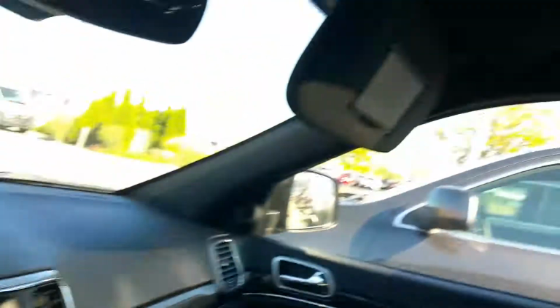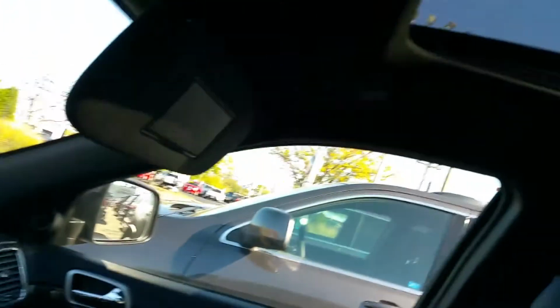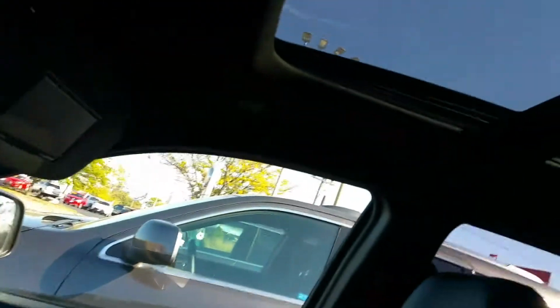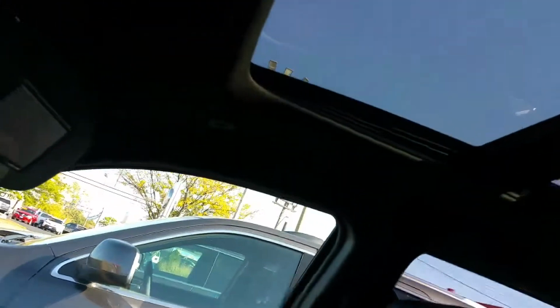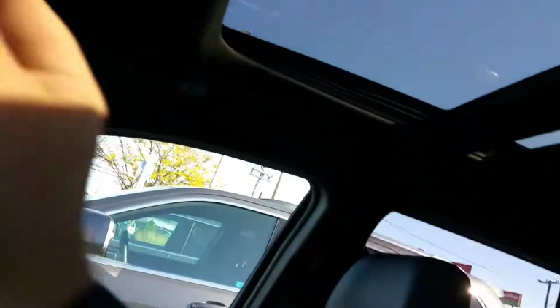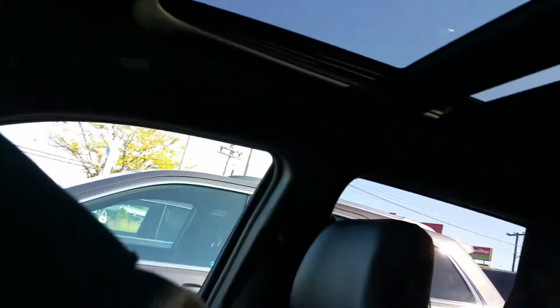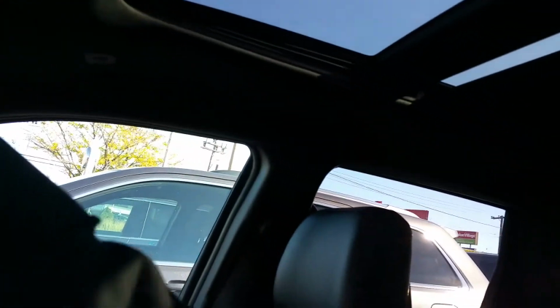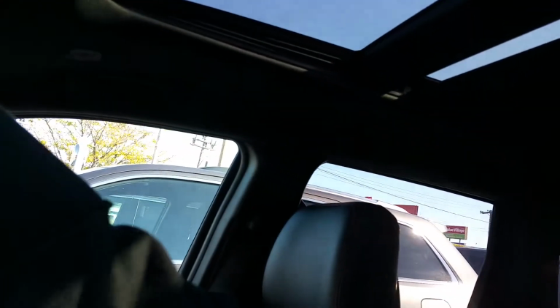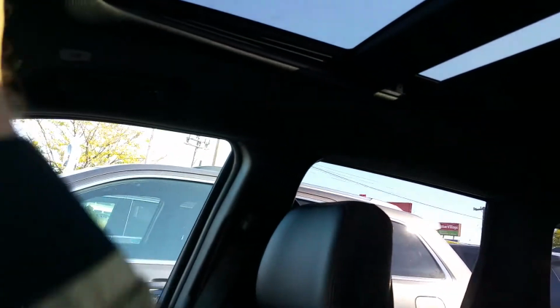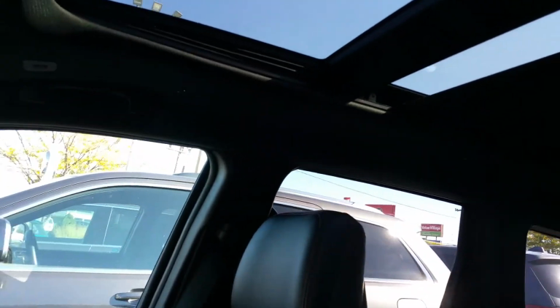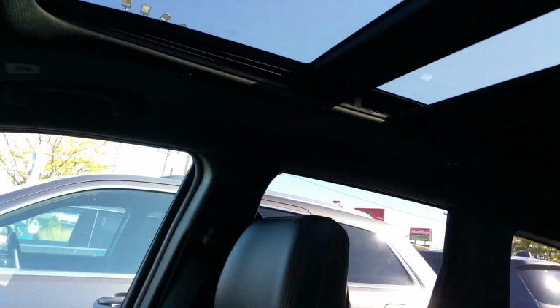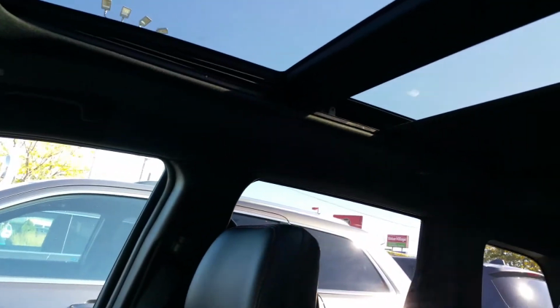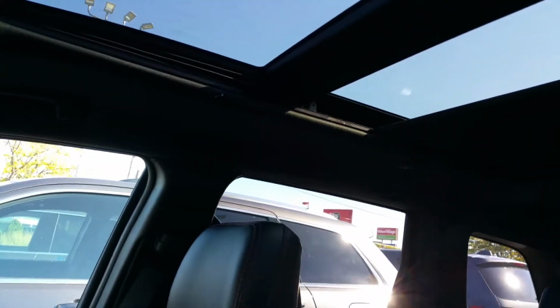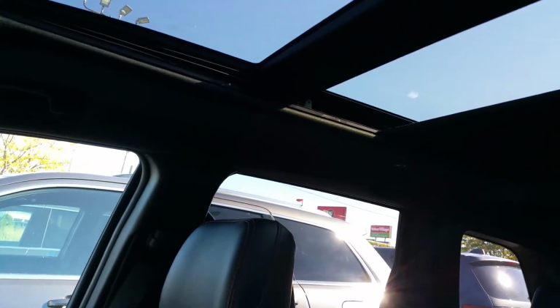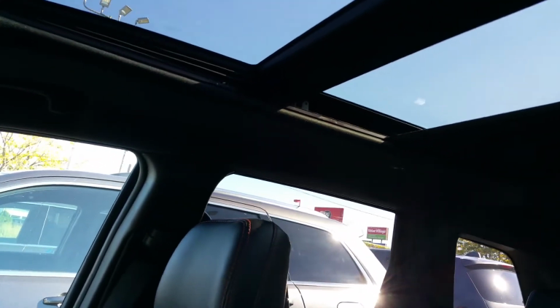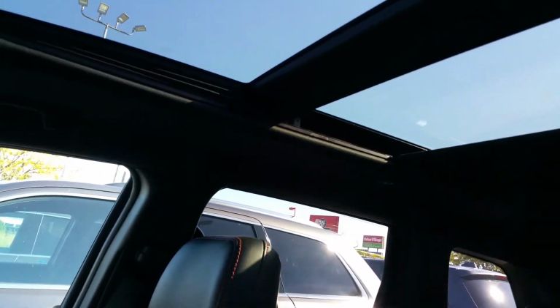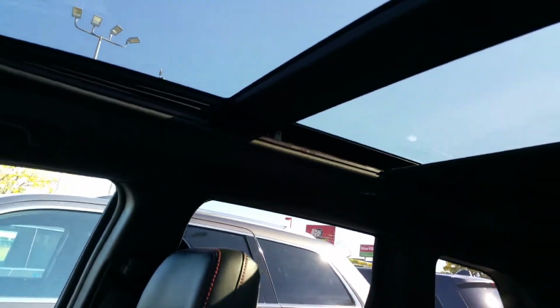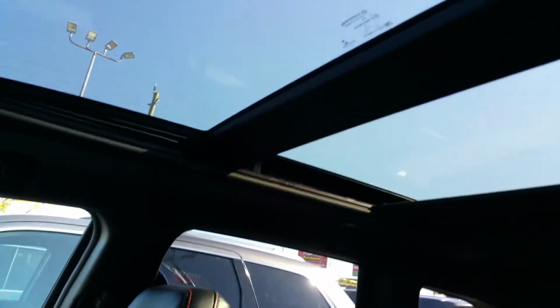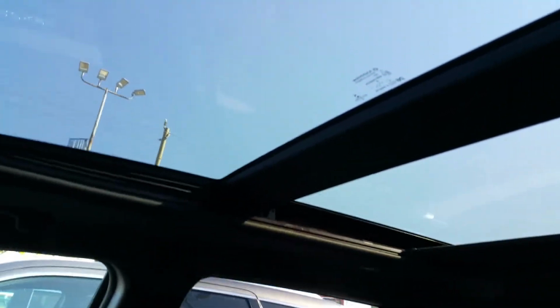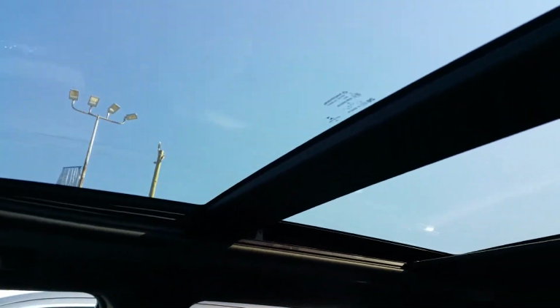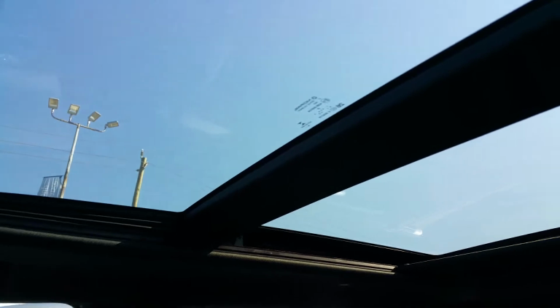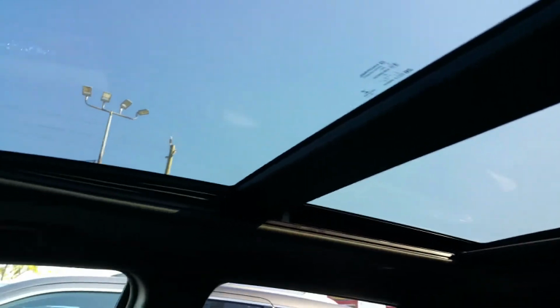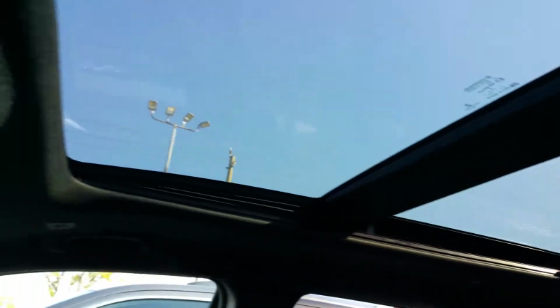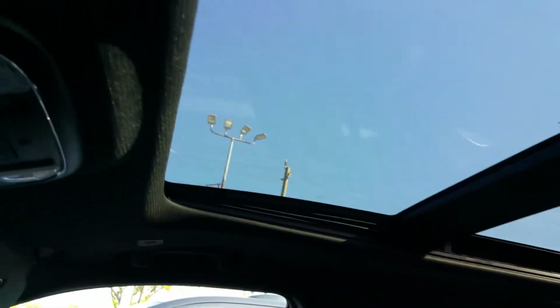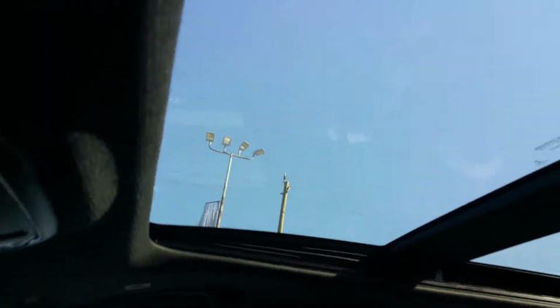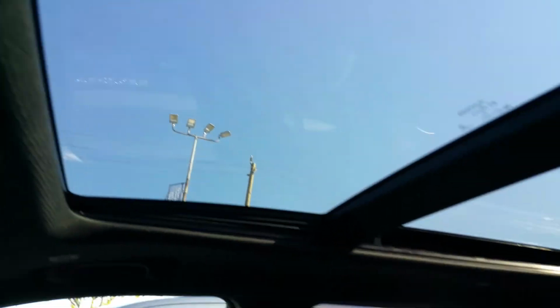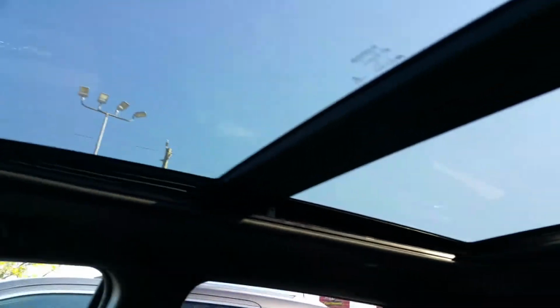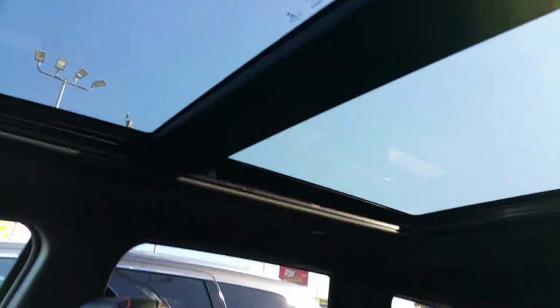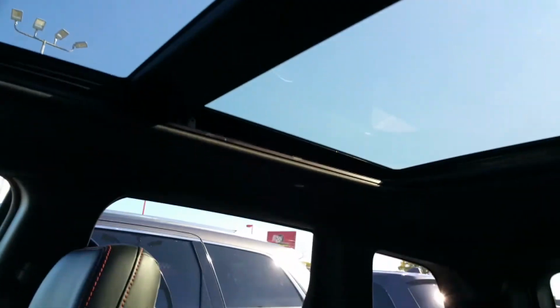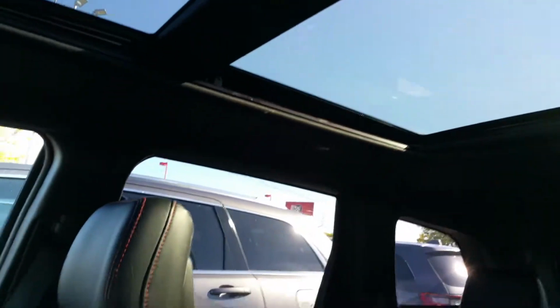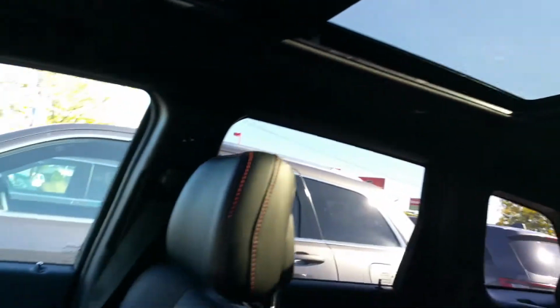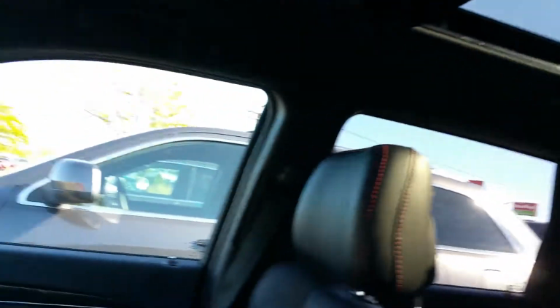This one does have our larger panoramic sunroof, so the entire roof is one big giant piece of glass.